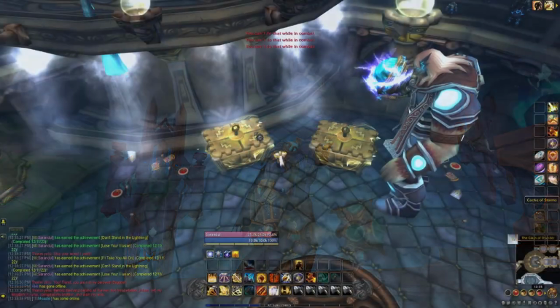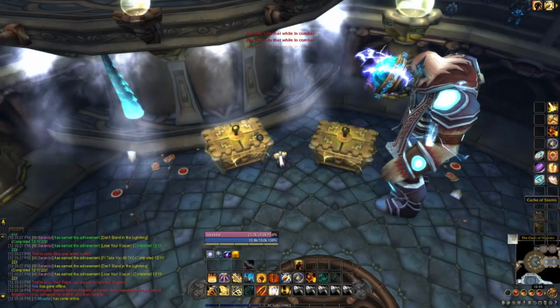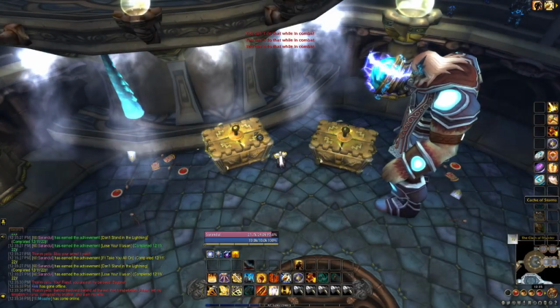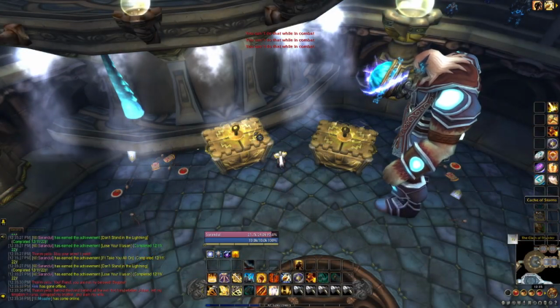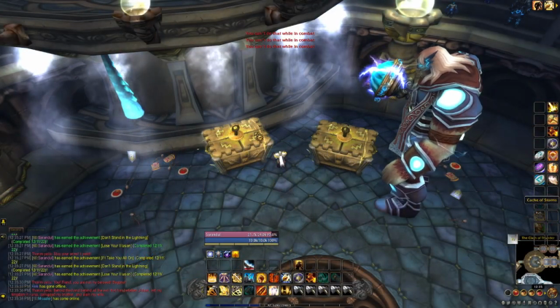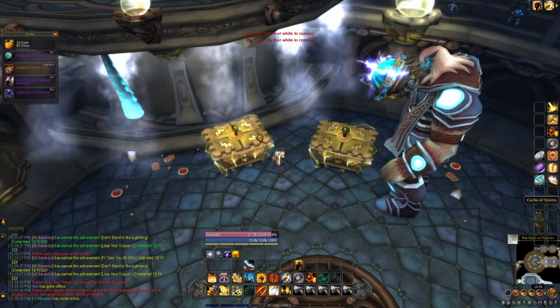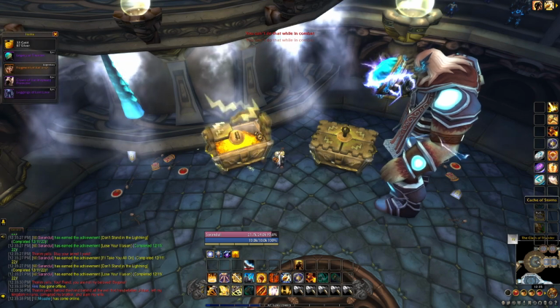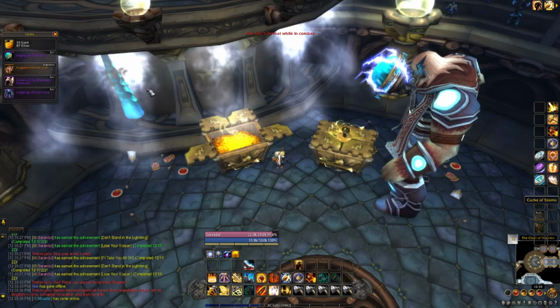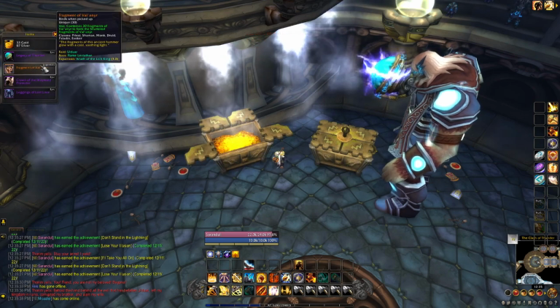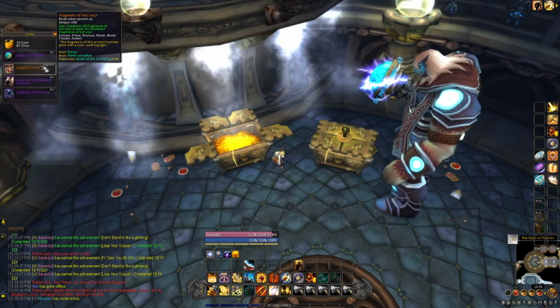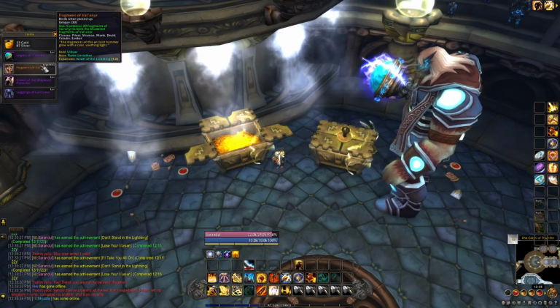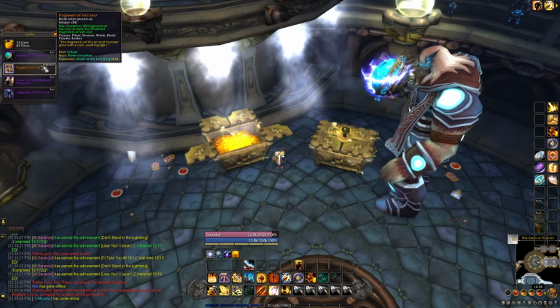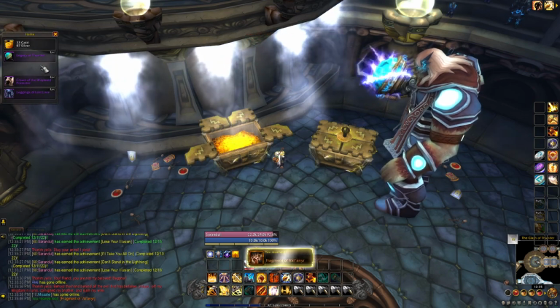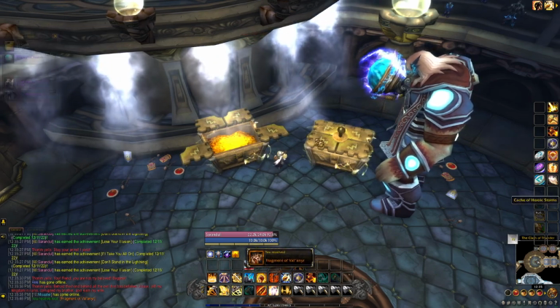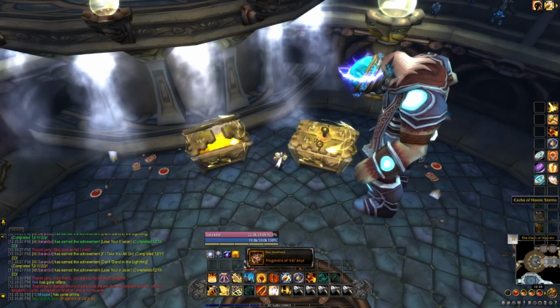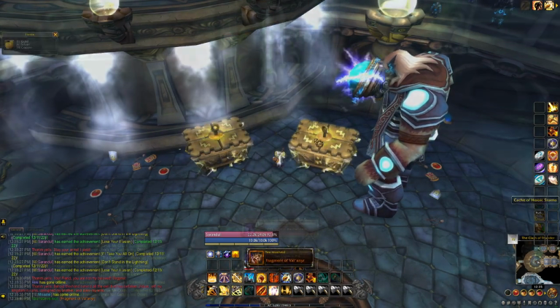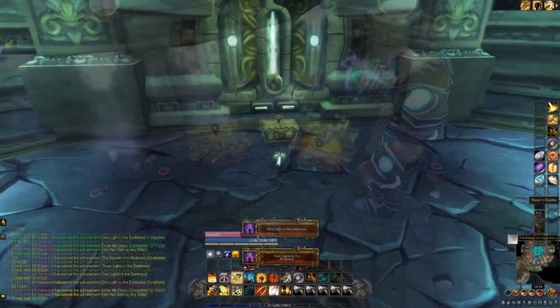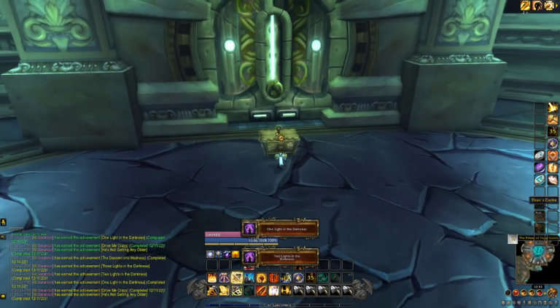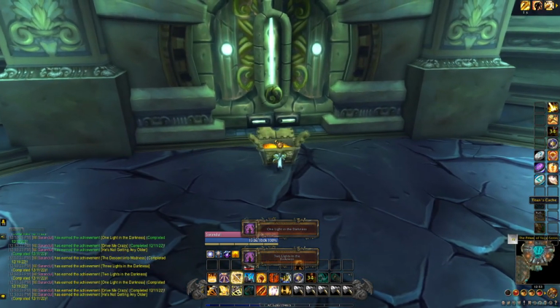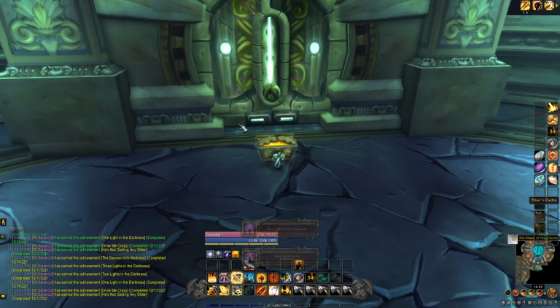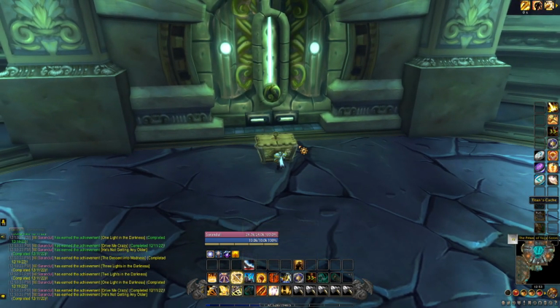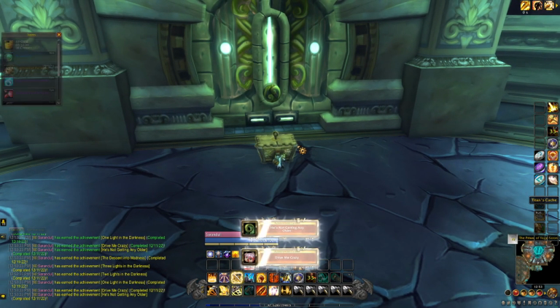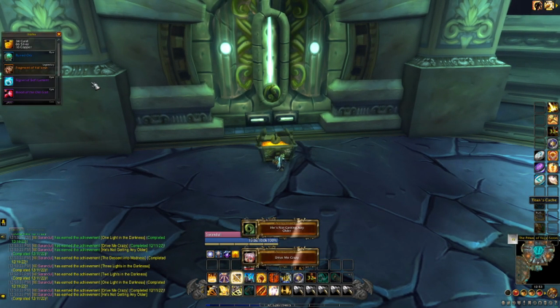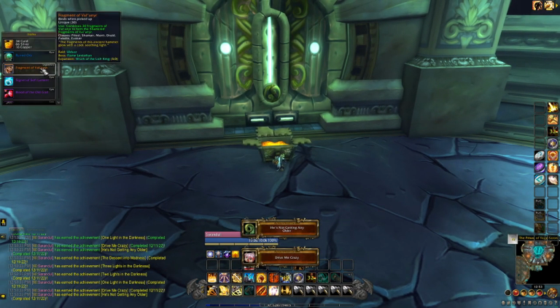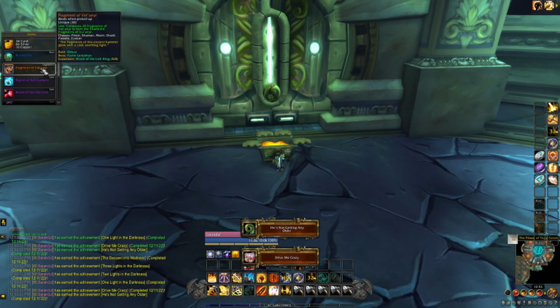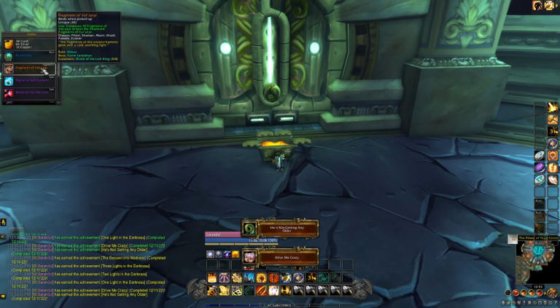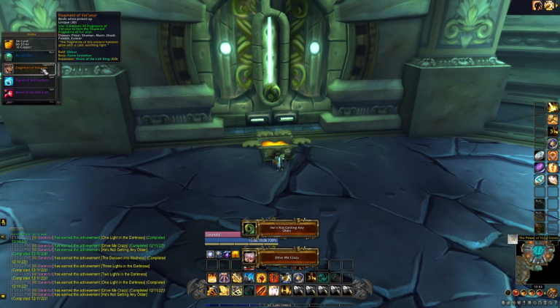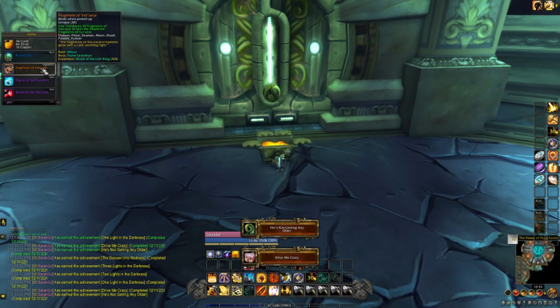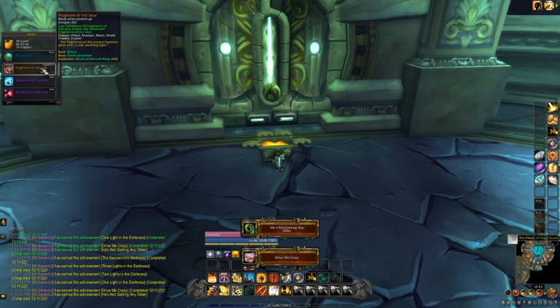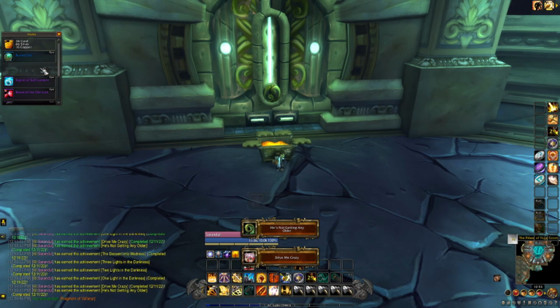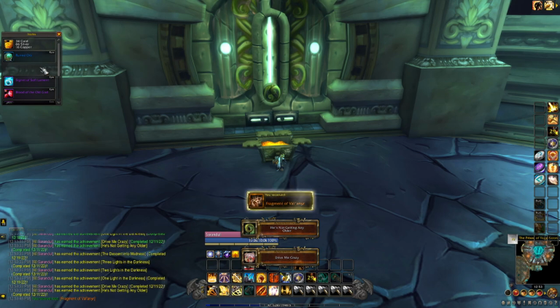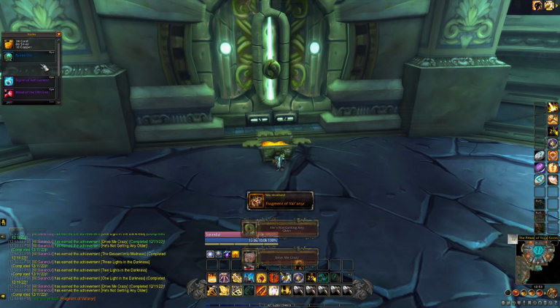To start, you need to farm out 30 fragments of Valinir, which have a chance to drop from any boss in Ulduar, and you have an increased chance to get one when the boss is done on hard mode. Ignis, Razorscale, Algalon, Kologarn, and Auriaya do not have hard modes. If you're extremely lucky, this could take you as little as 3 weeks to complete.